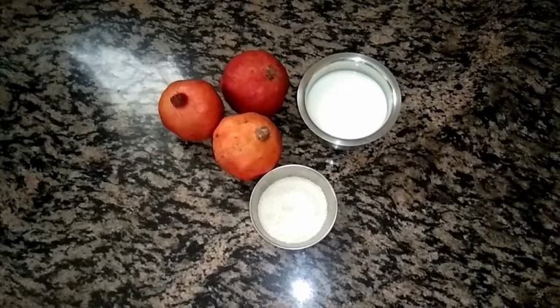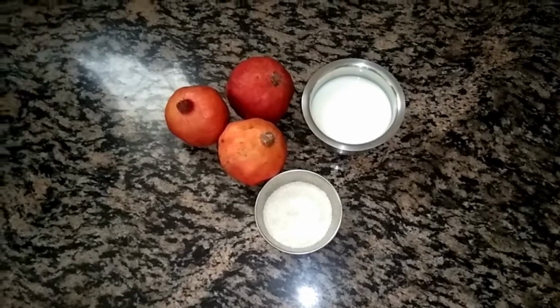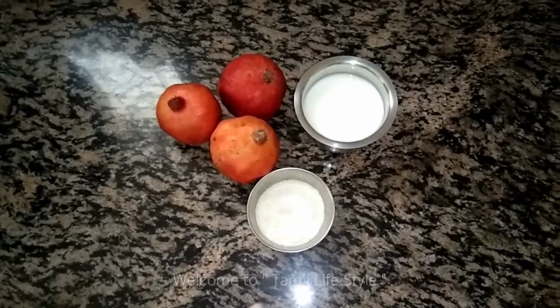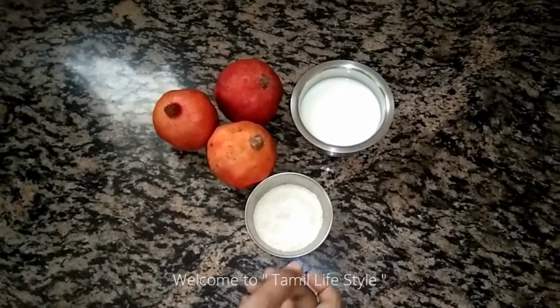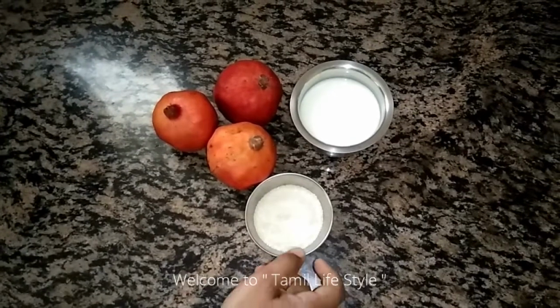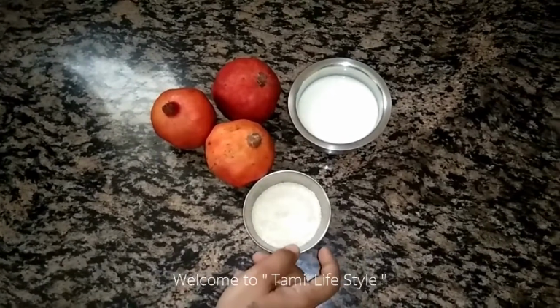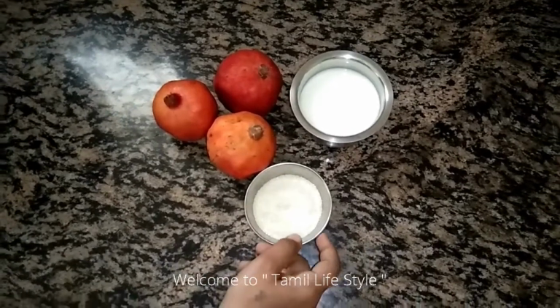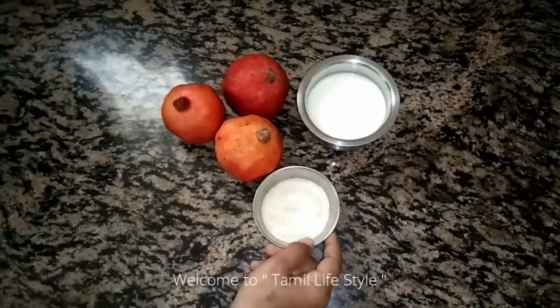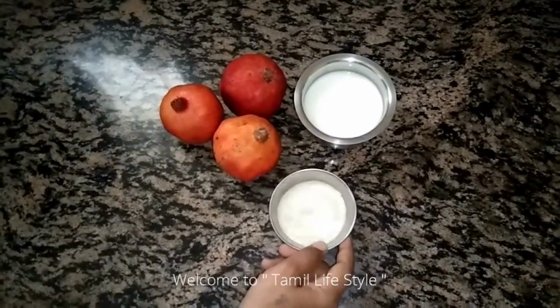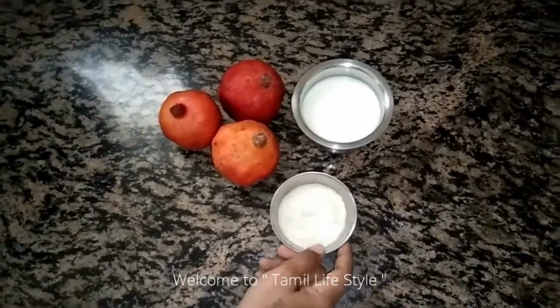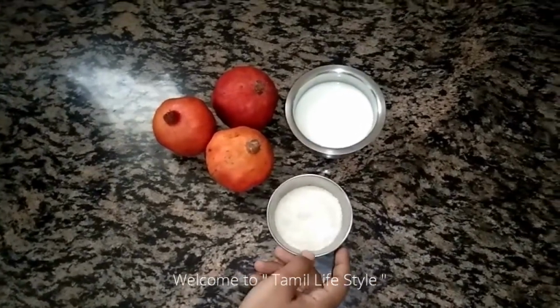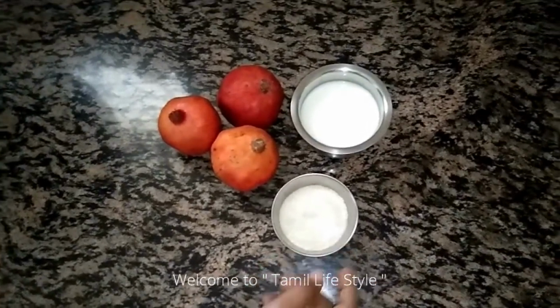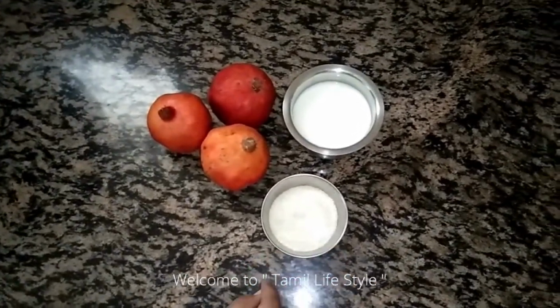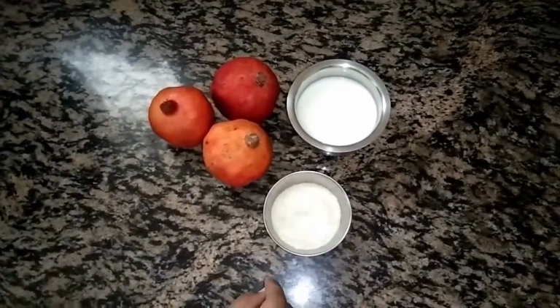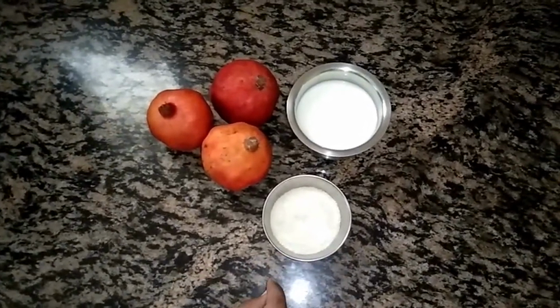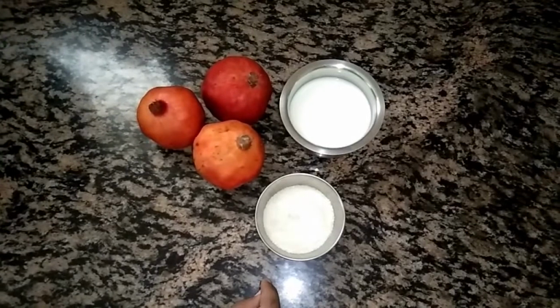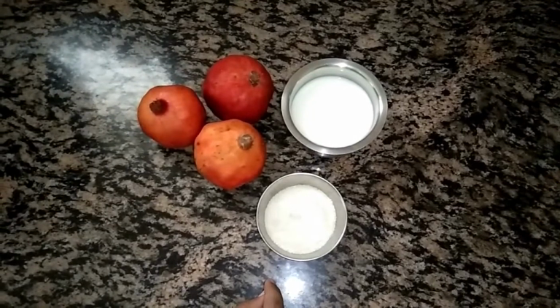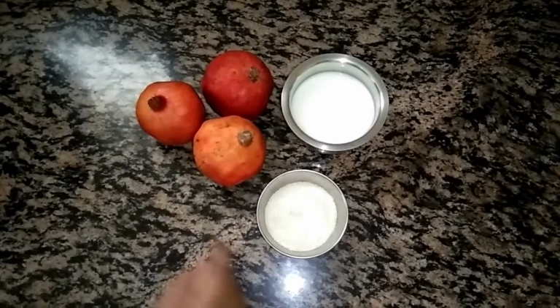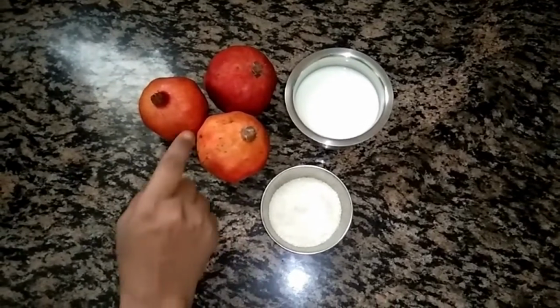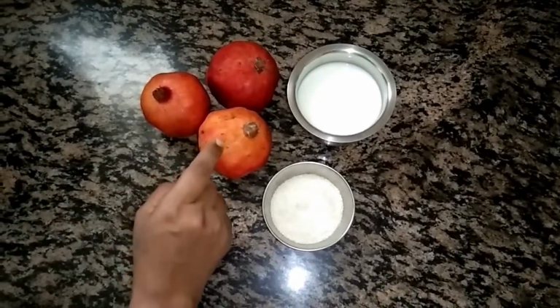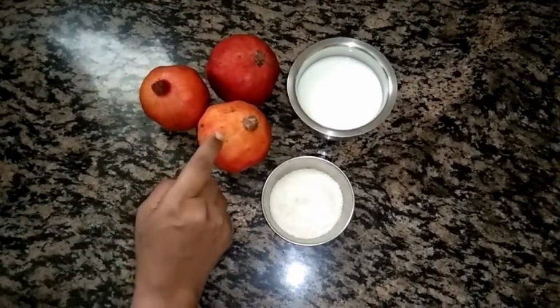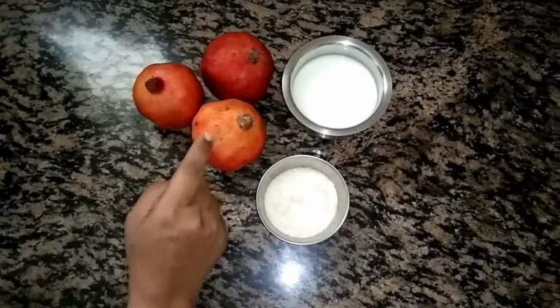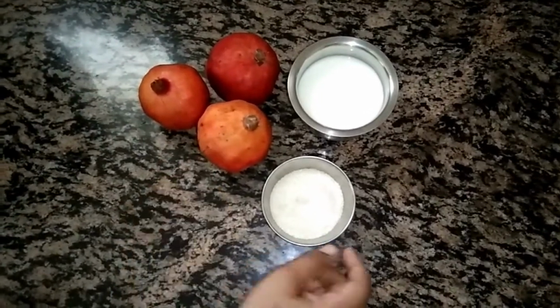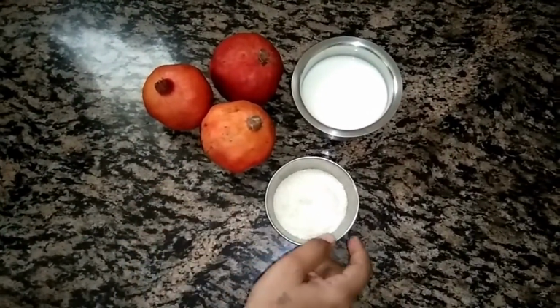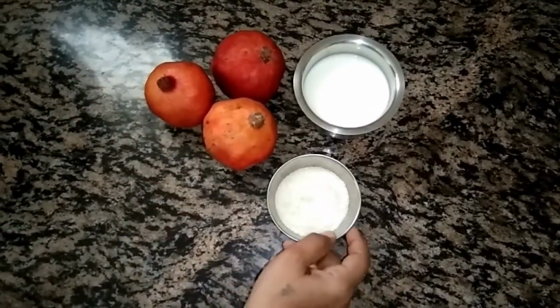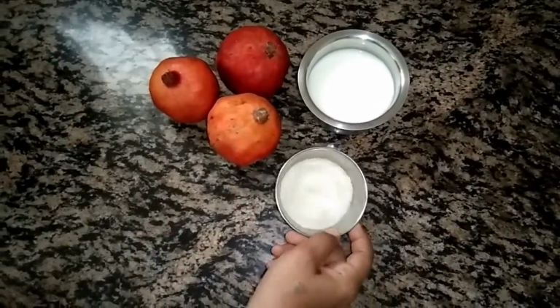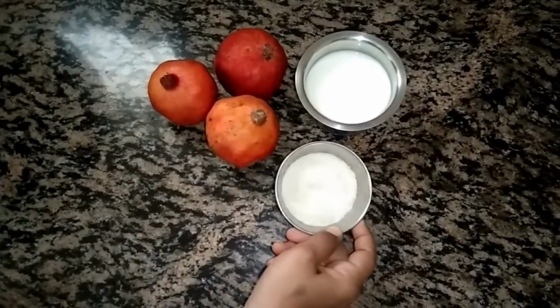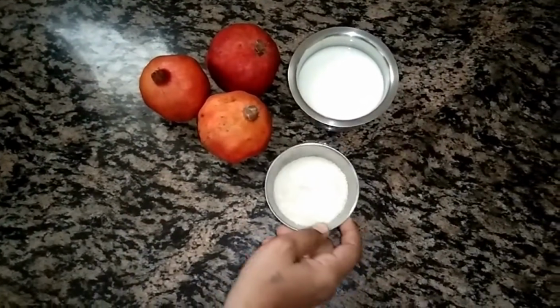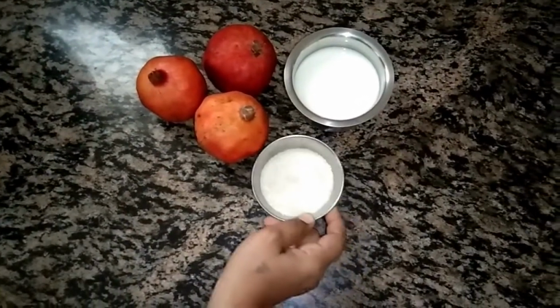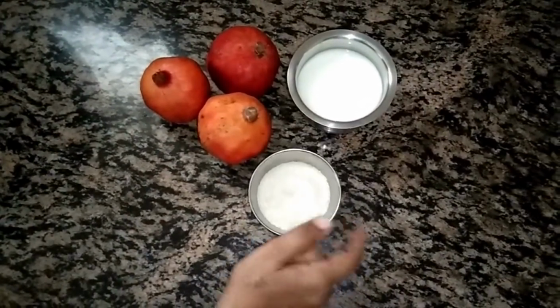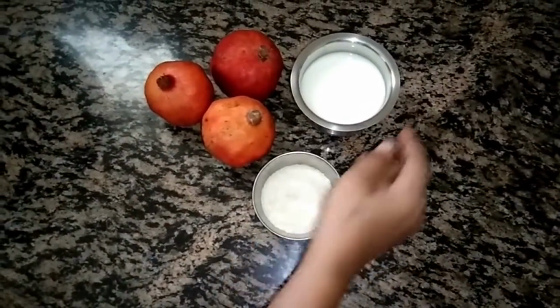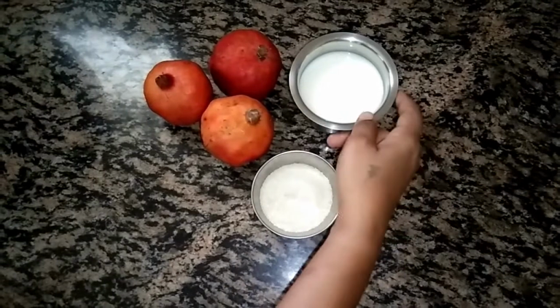Hi friends, this is my channel. How do you get juice from the pomegranate? I have 3 pomegranates, sugar, and palm.